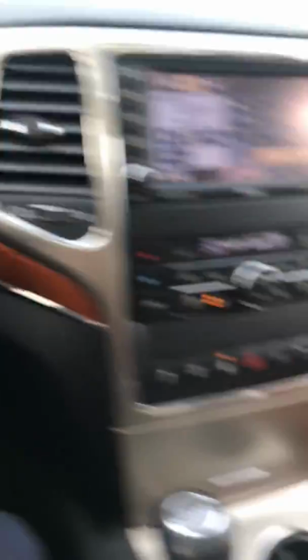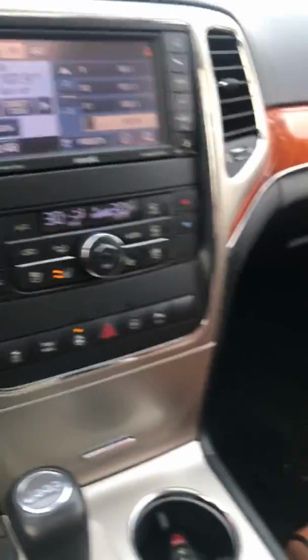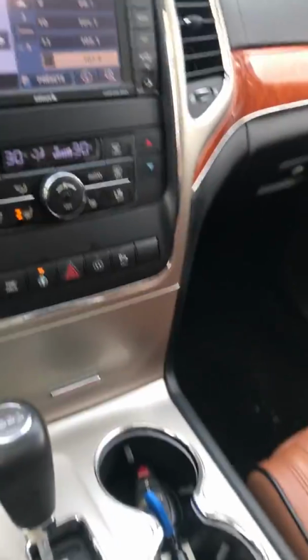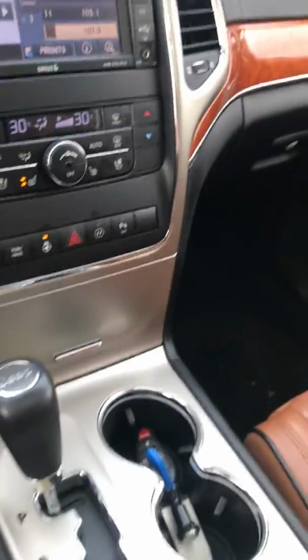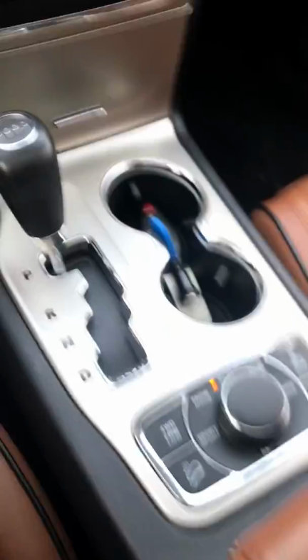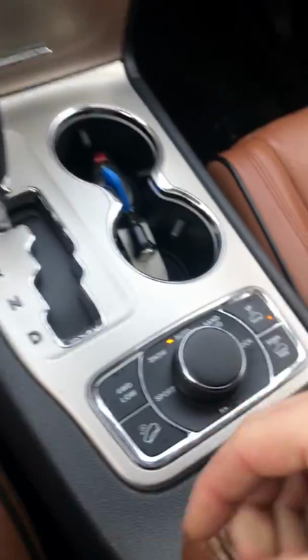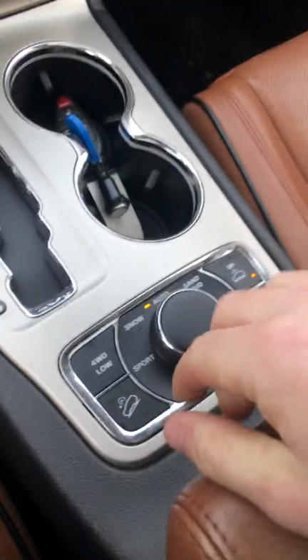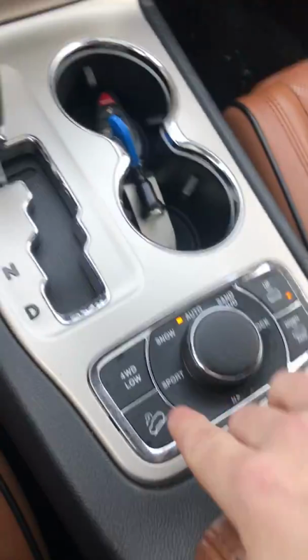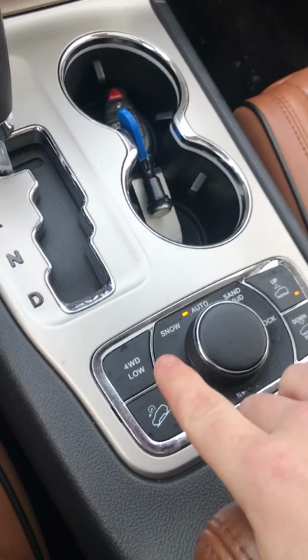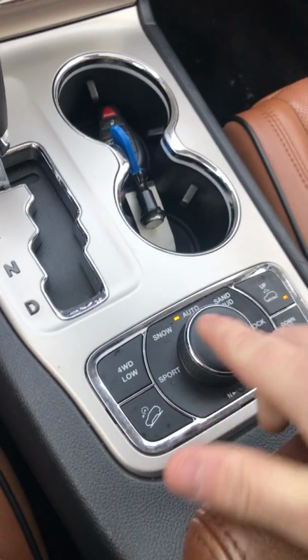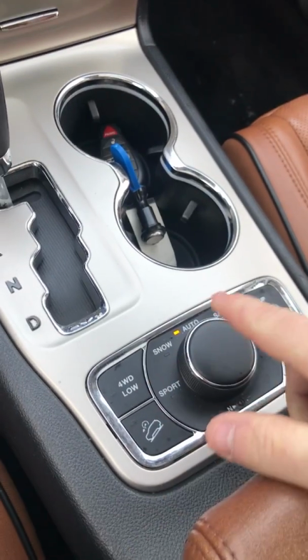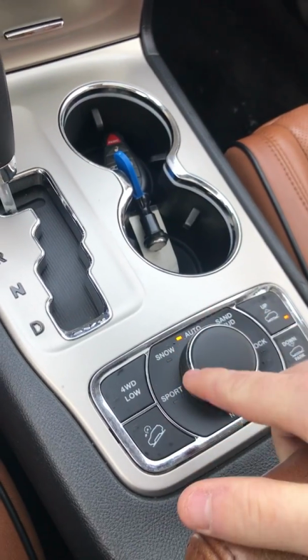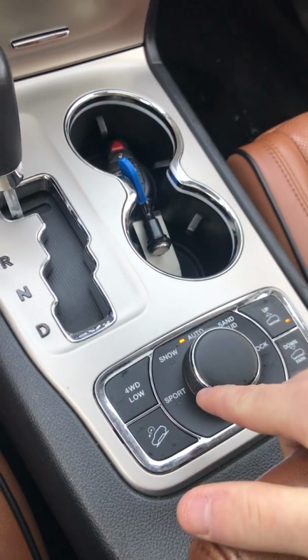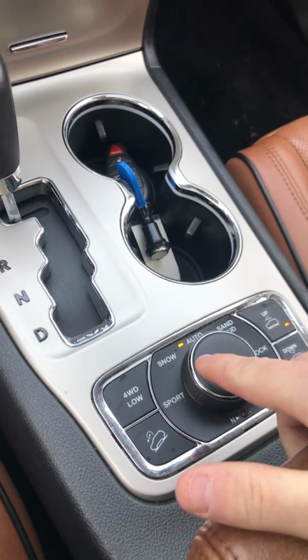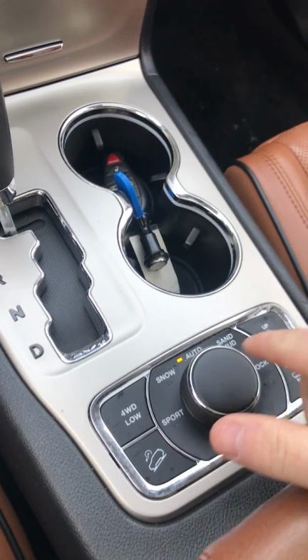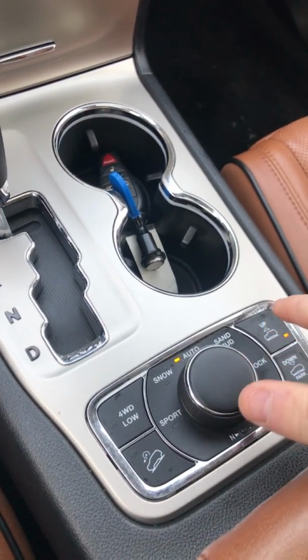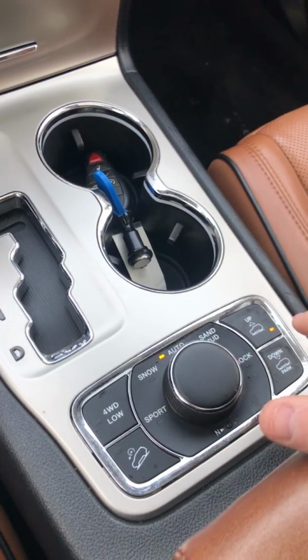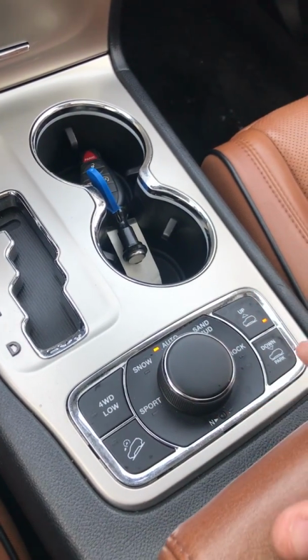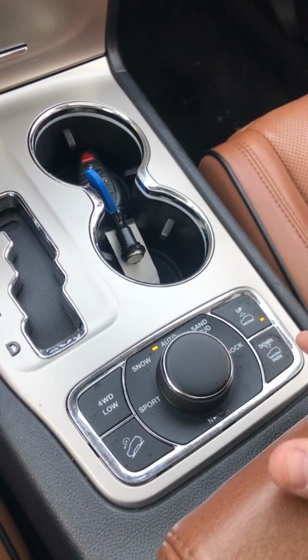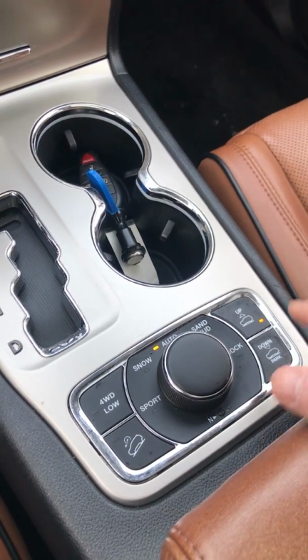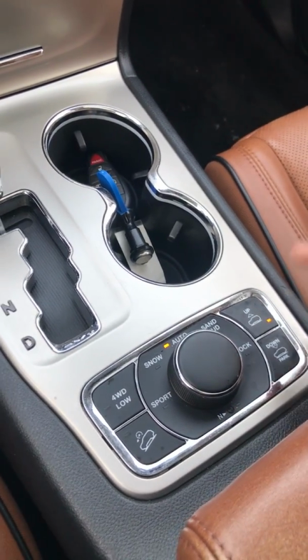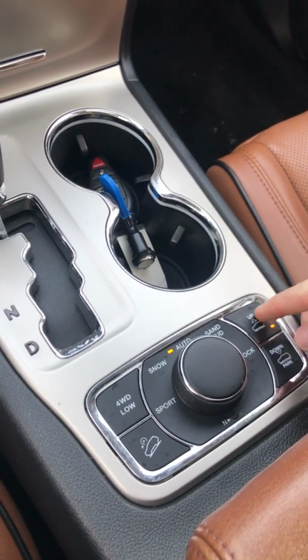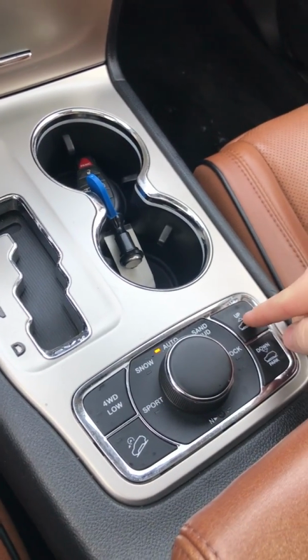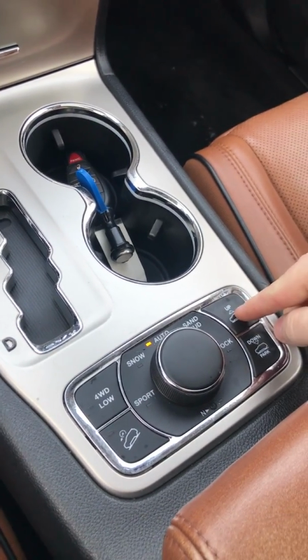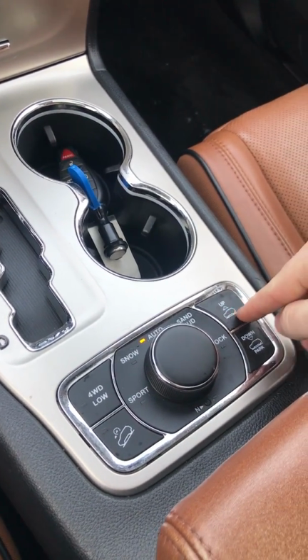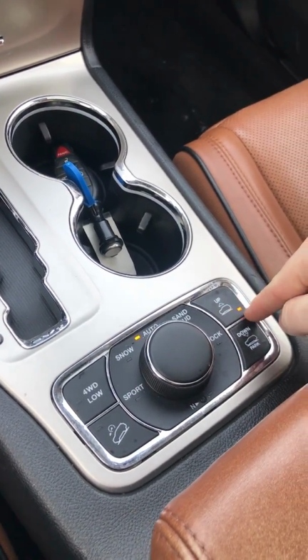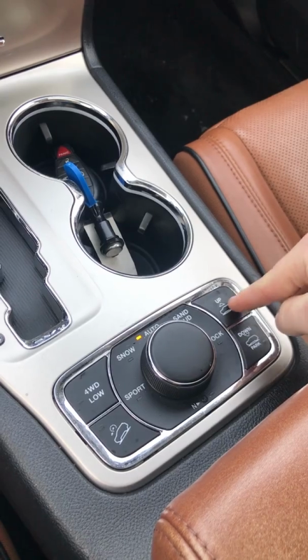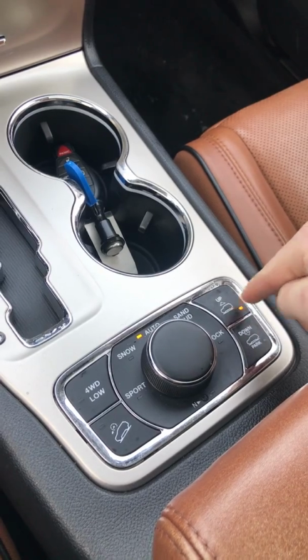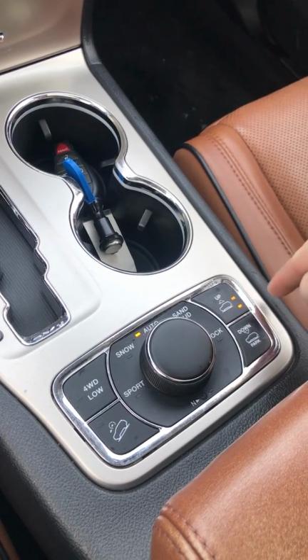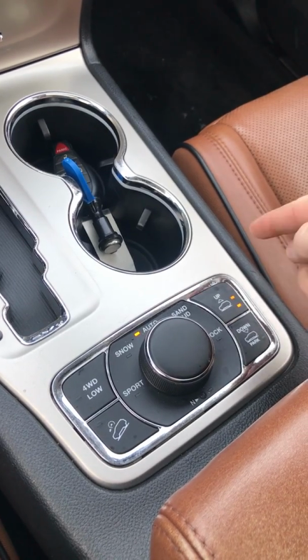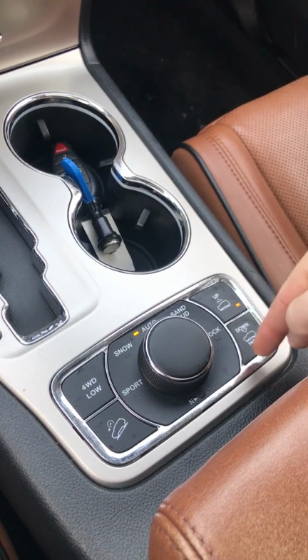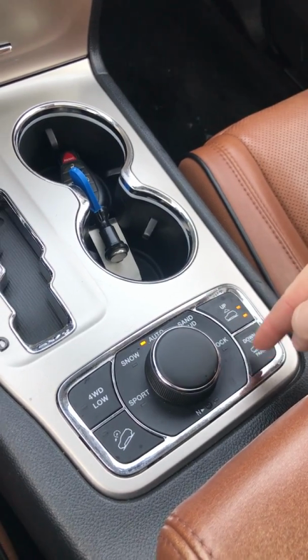Coming this way, we got our 4x4 — your sport, snow, auto, sand, and rock modes. You got your air lift here, up and down.